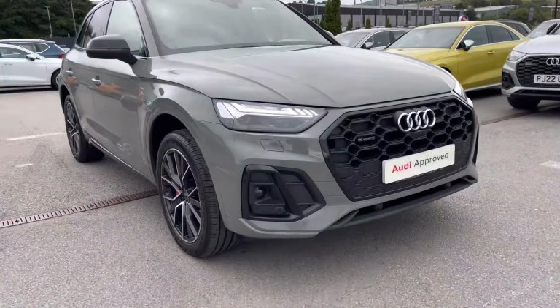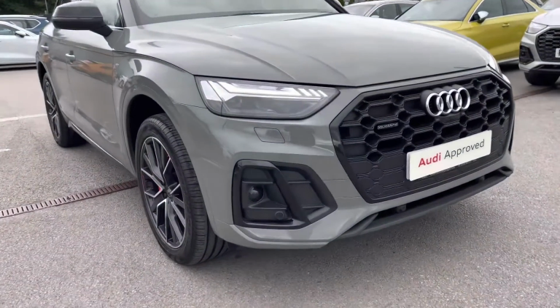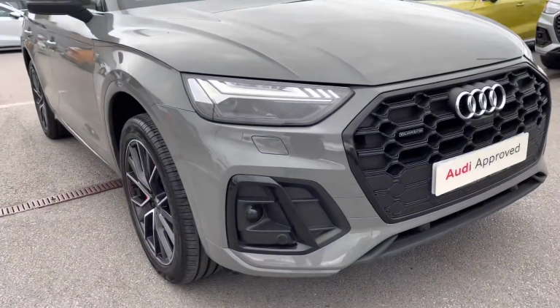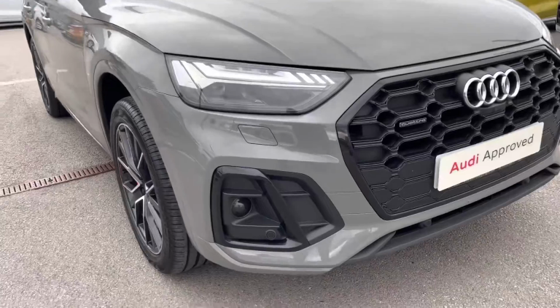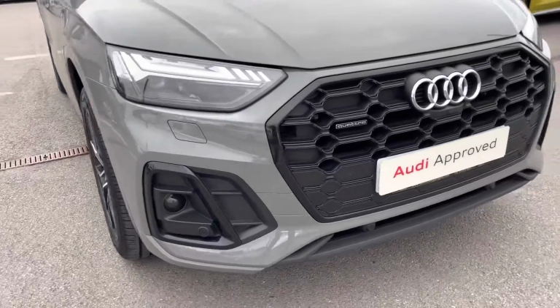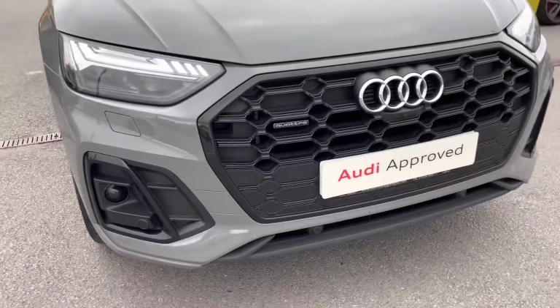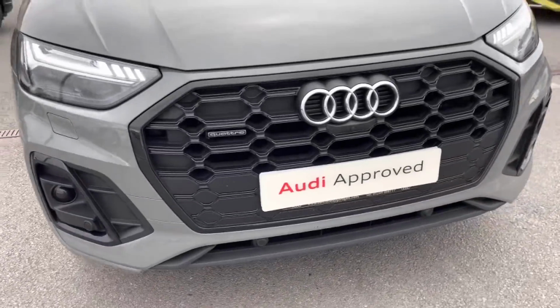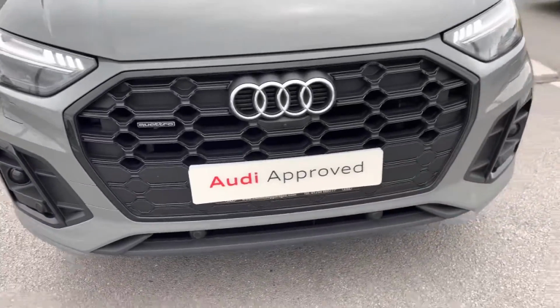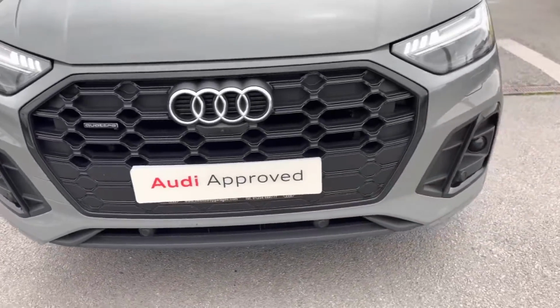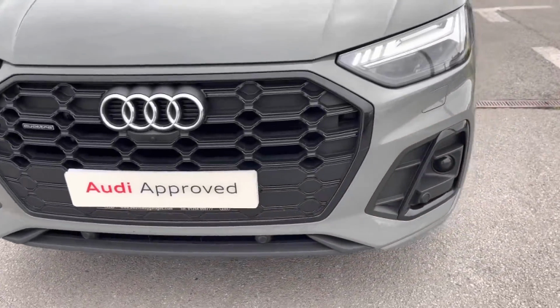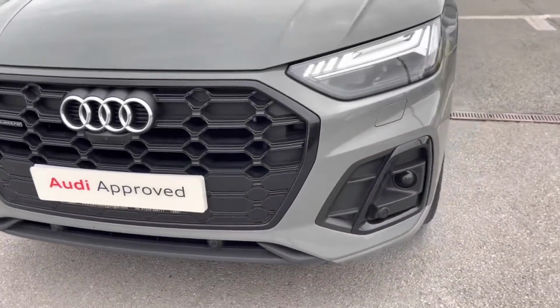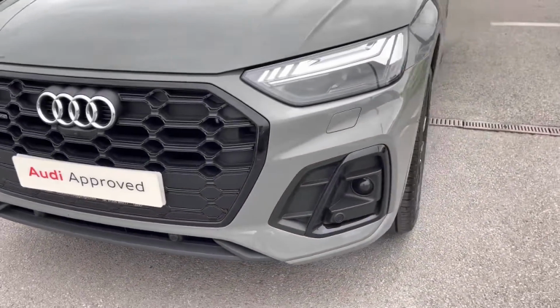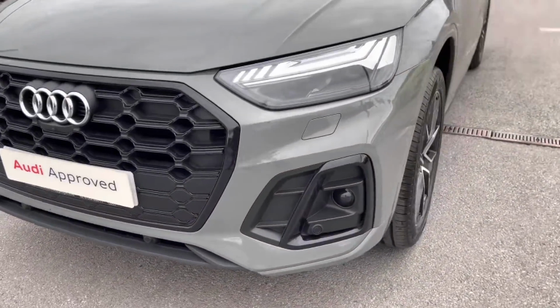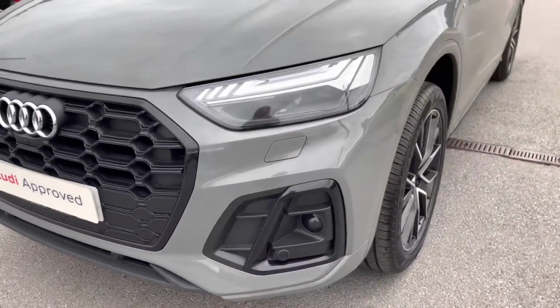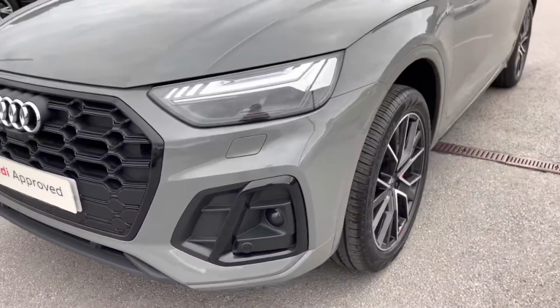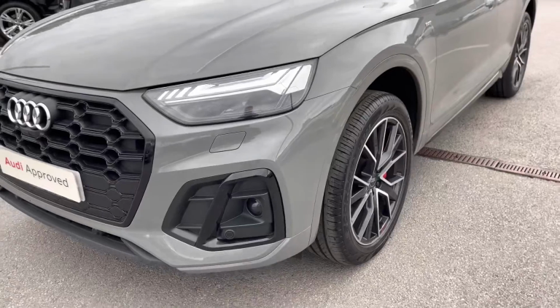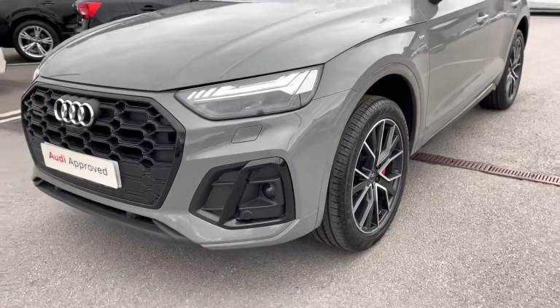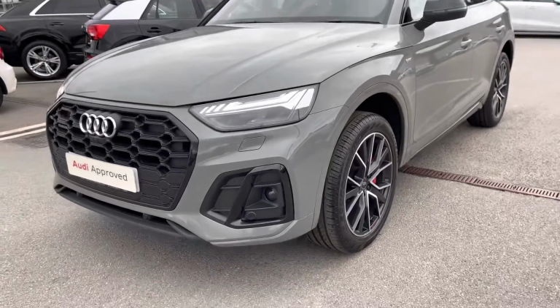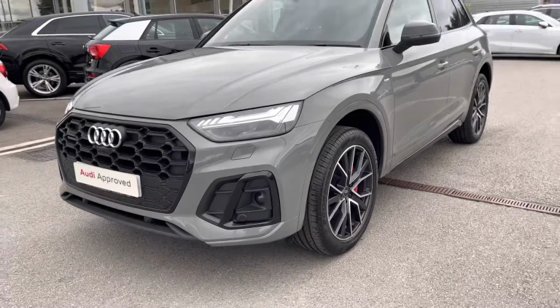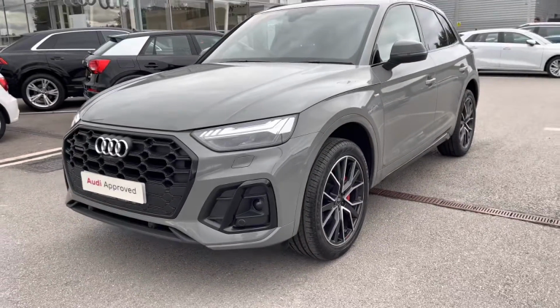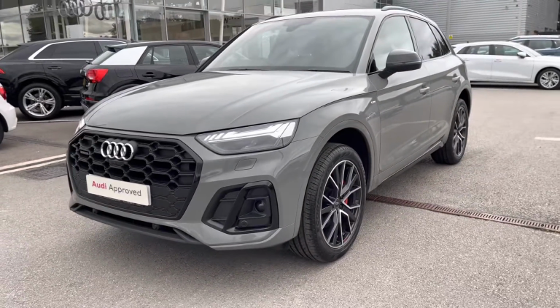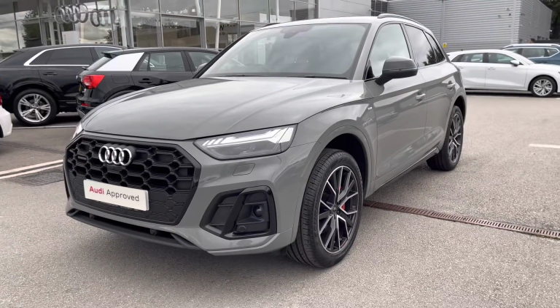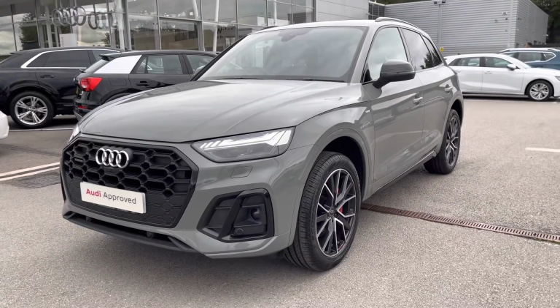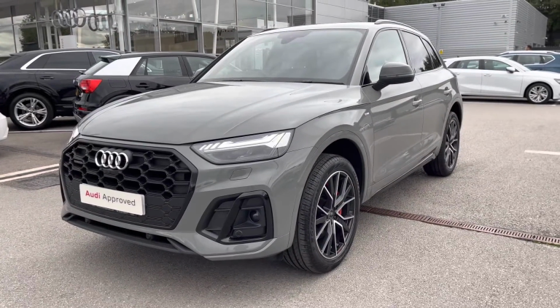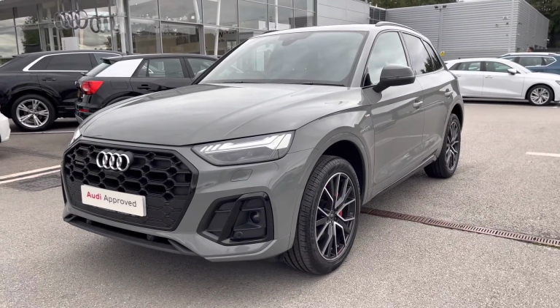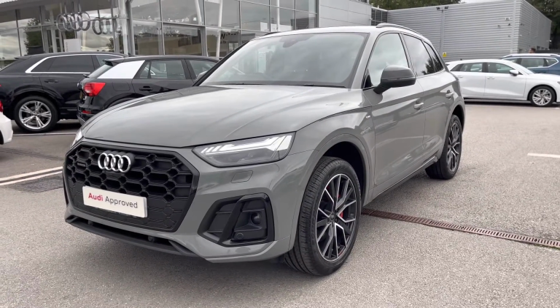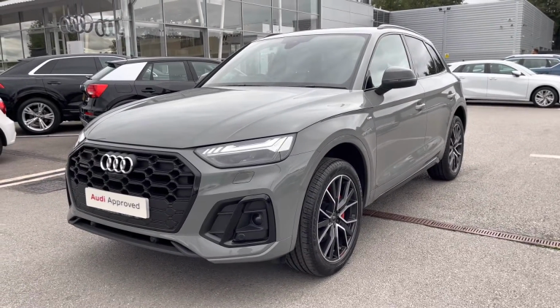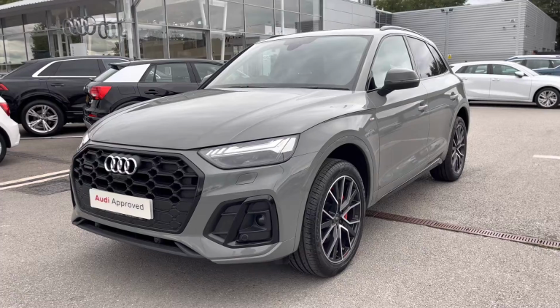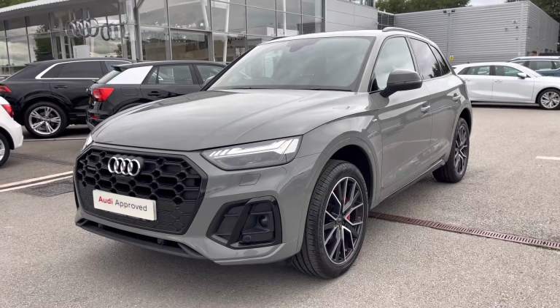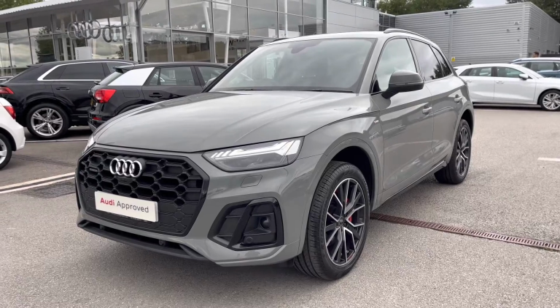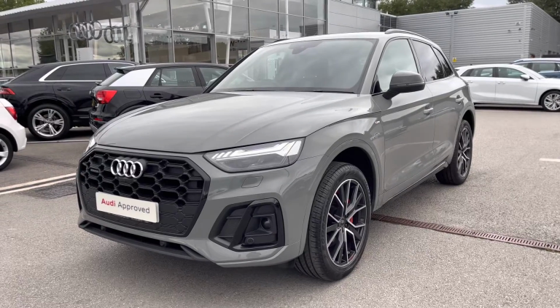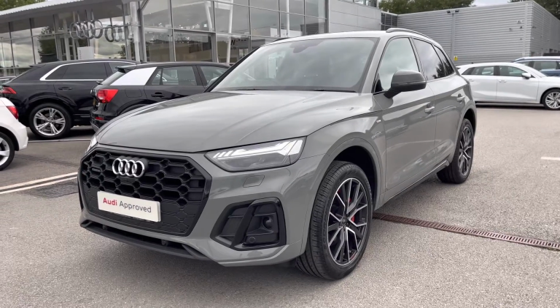Starting off at the front of the car, it comes with Matrix LED headlights with dynamic front and rear indicators, accompanied with the headlight washer system, just ensuring you'll have absolute maximum visibility on every single journey no matter what the weather.